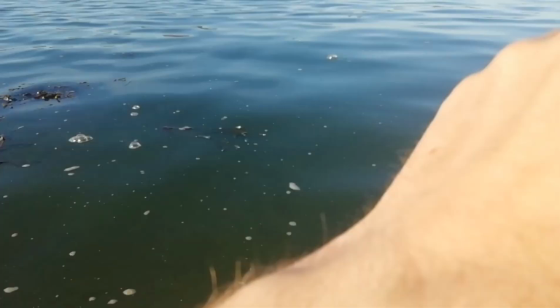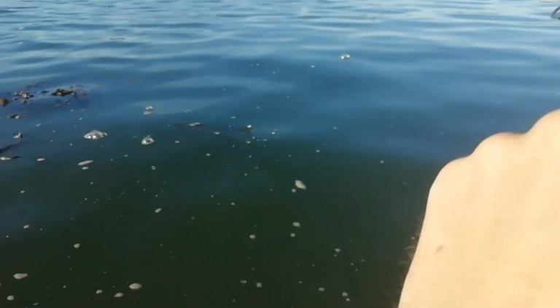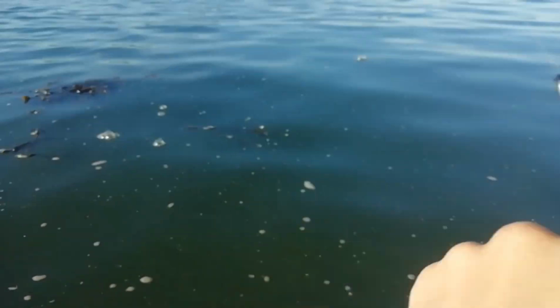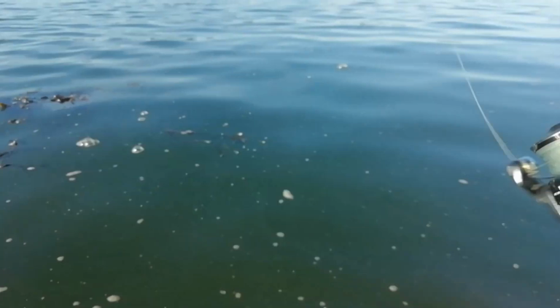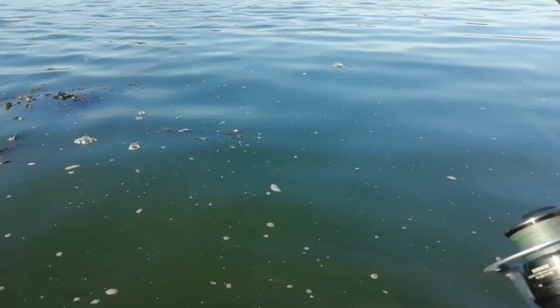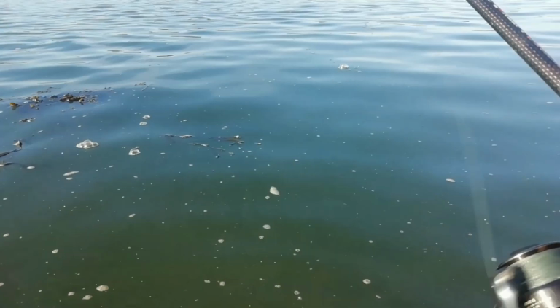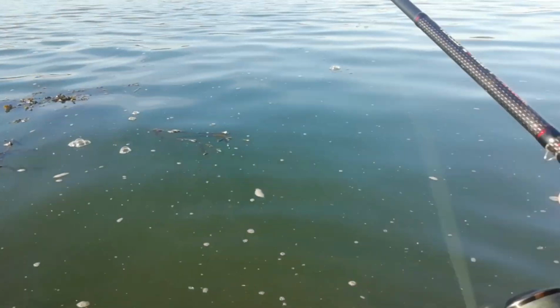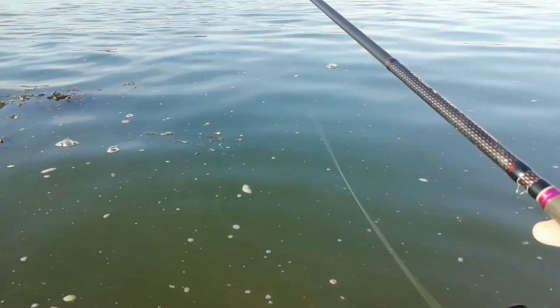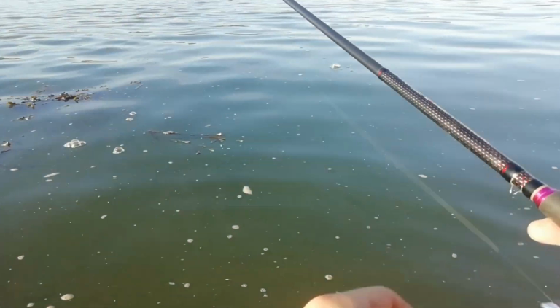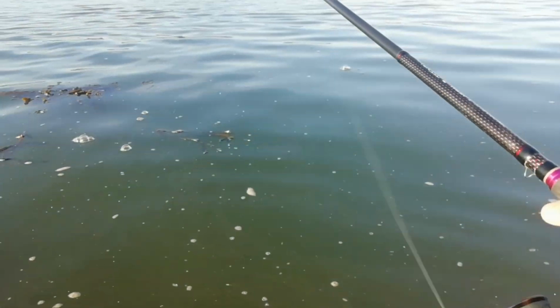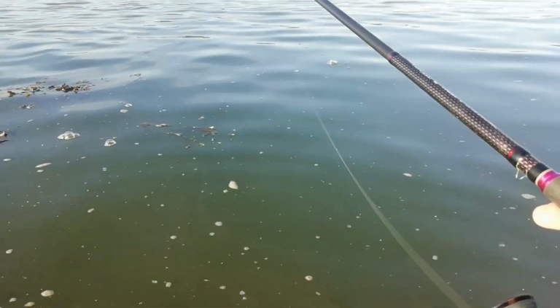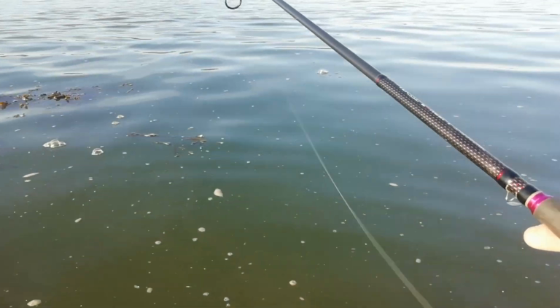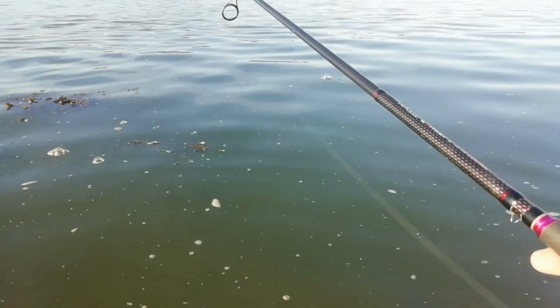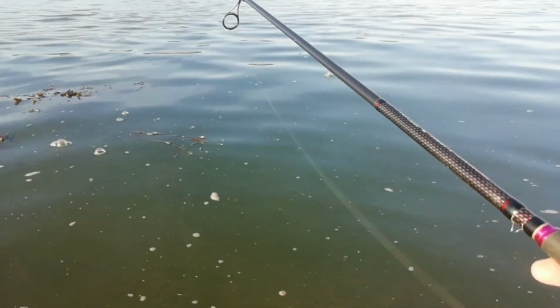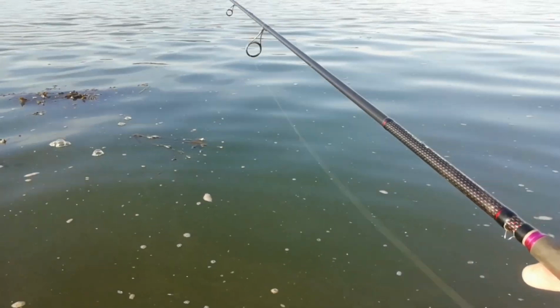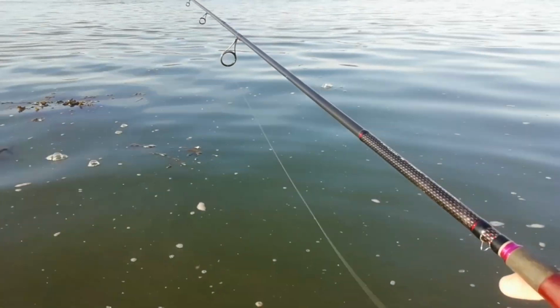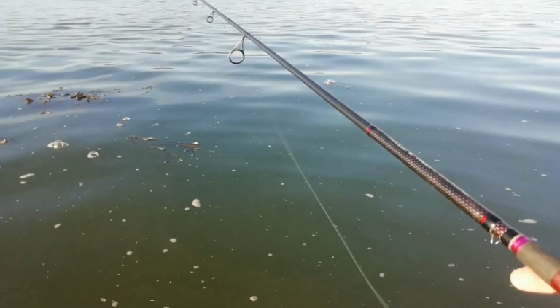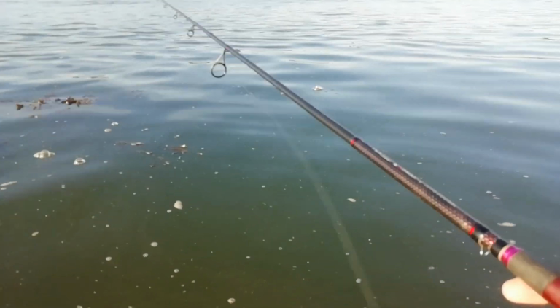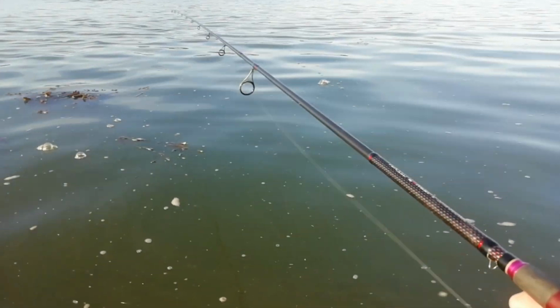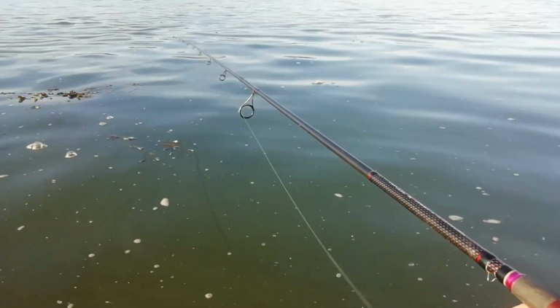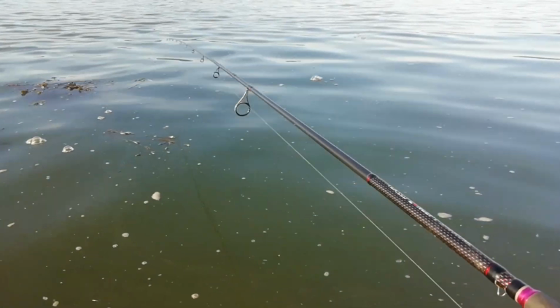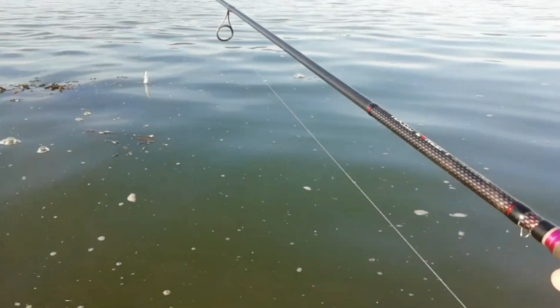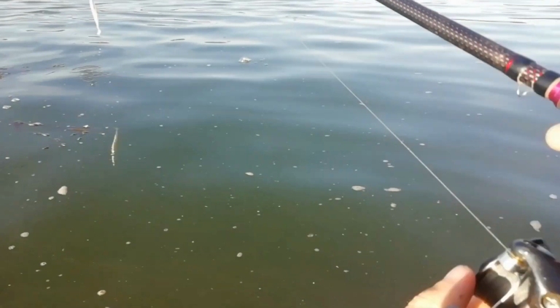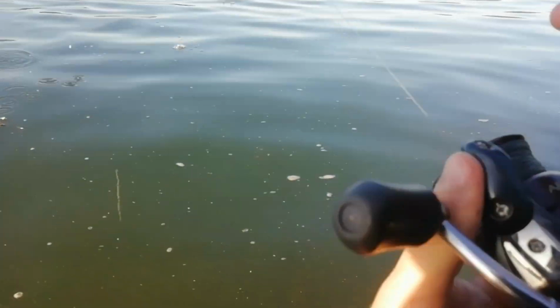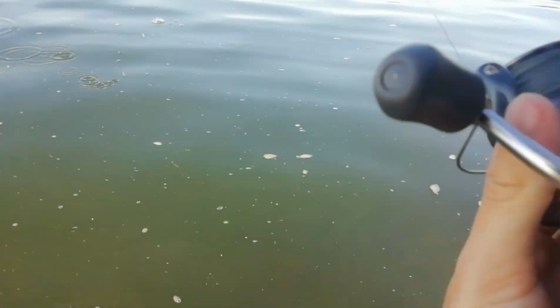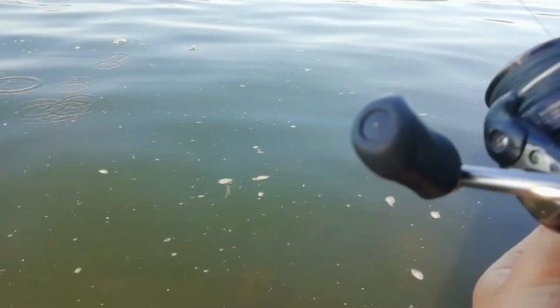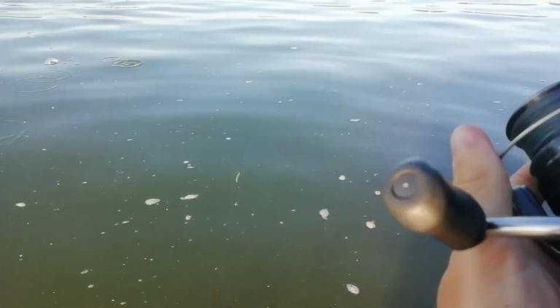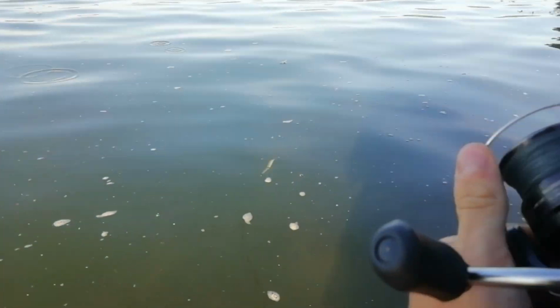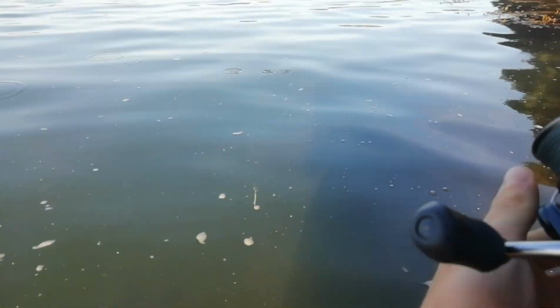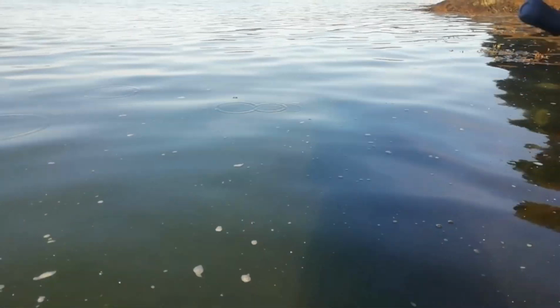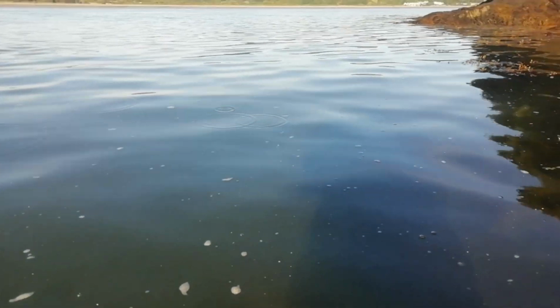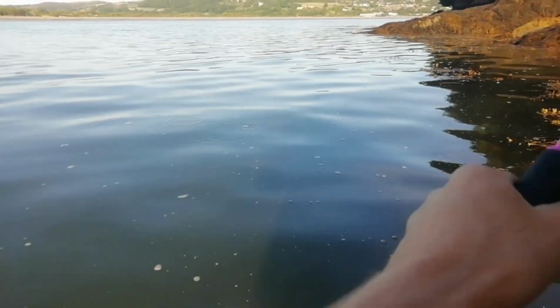There's a big snag there so I'm going to have to be careful bringing that in. I don't want to lose these ones - even though they're cheaper I still like these lures.